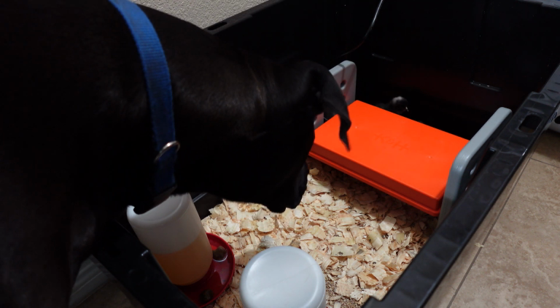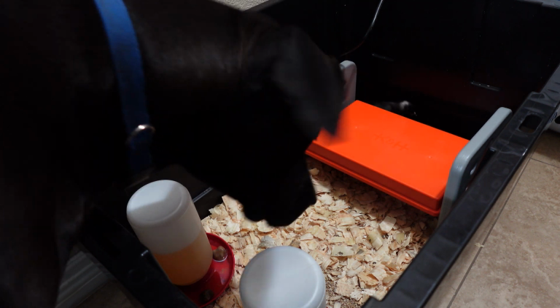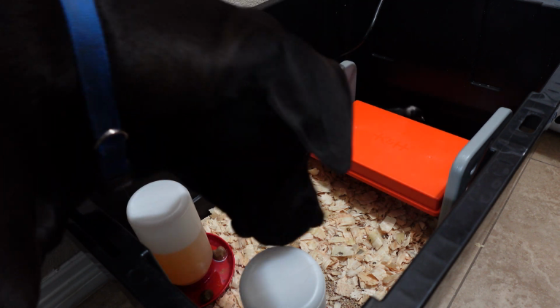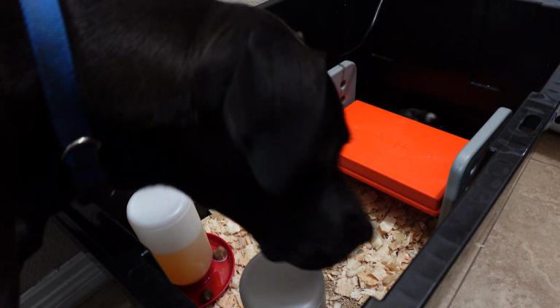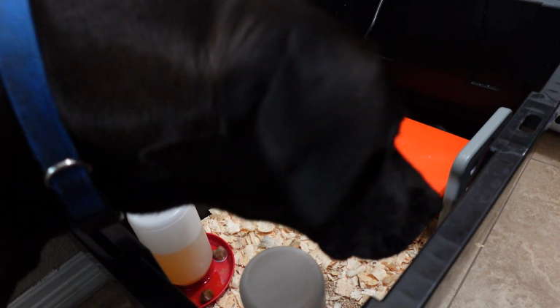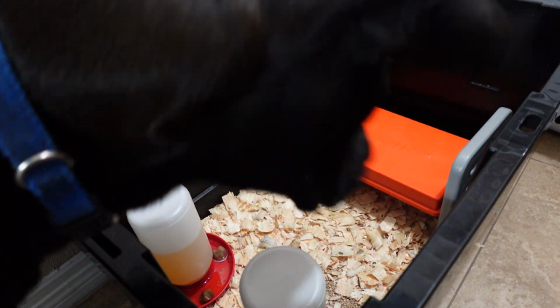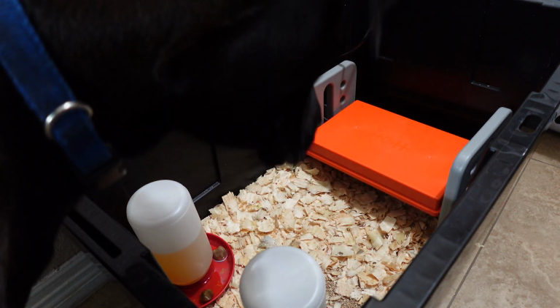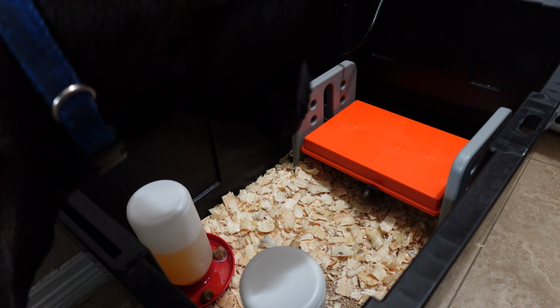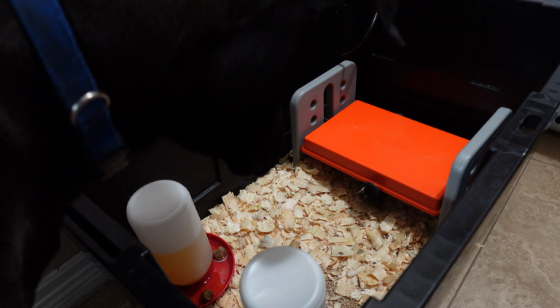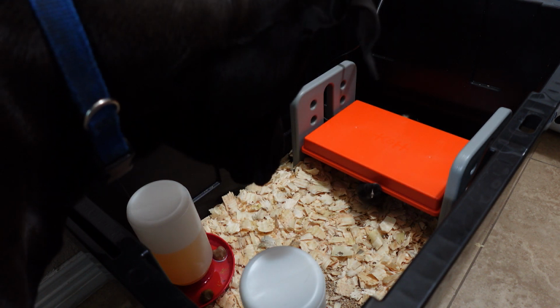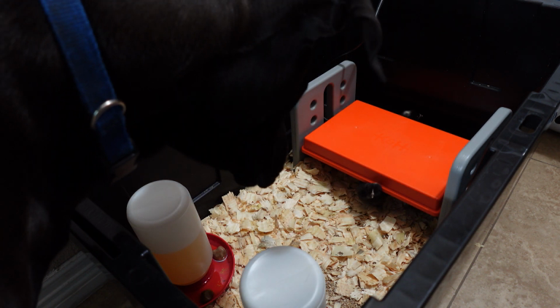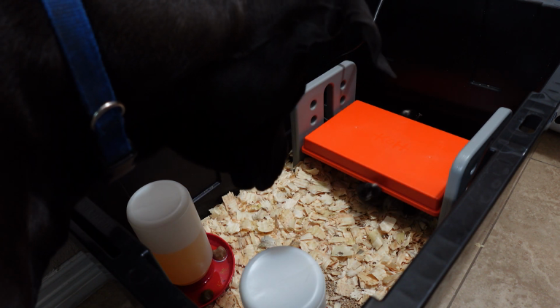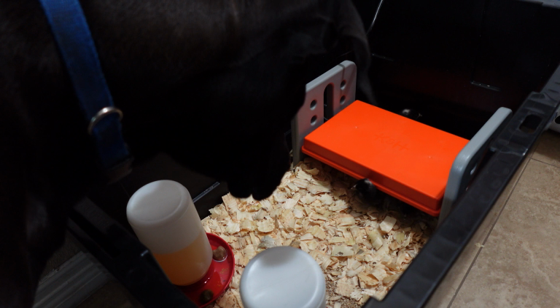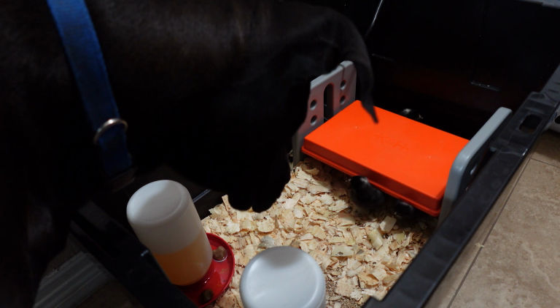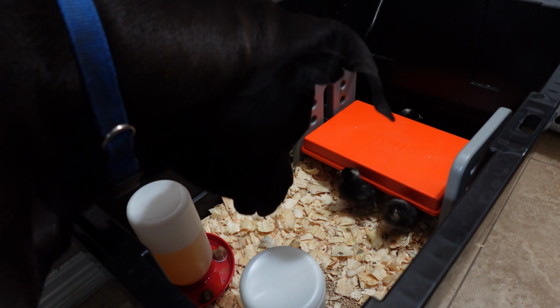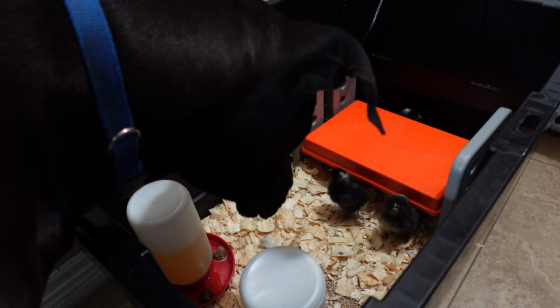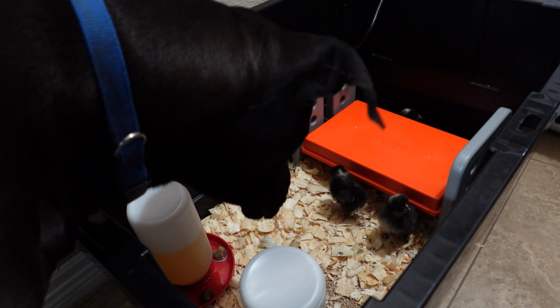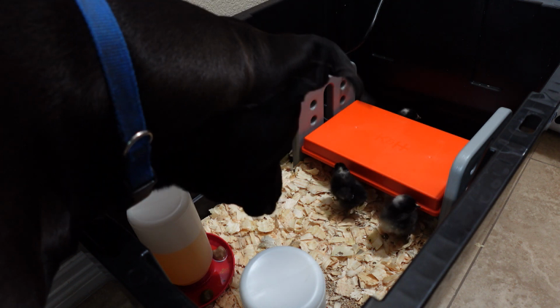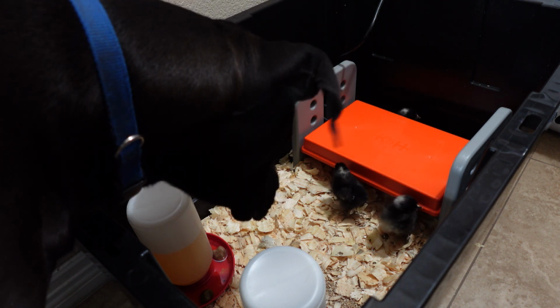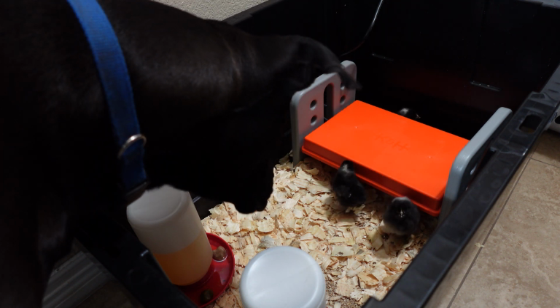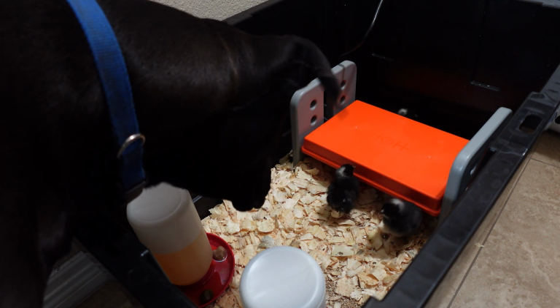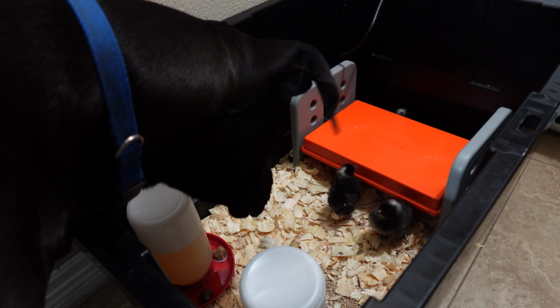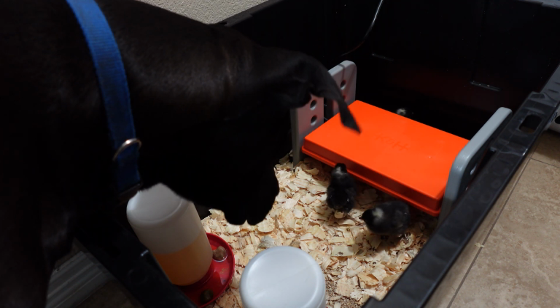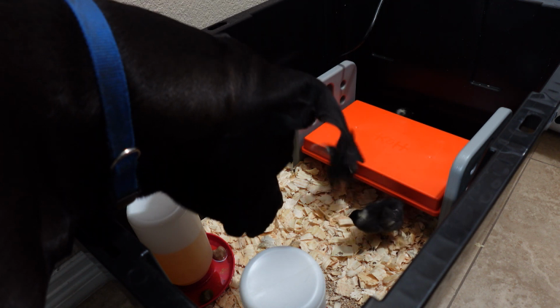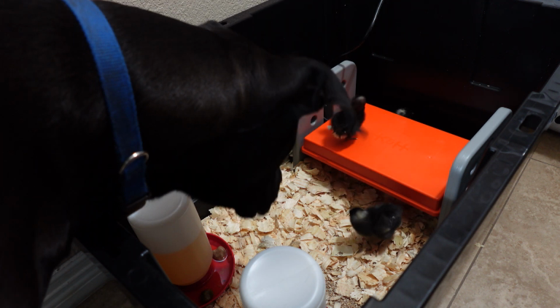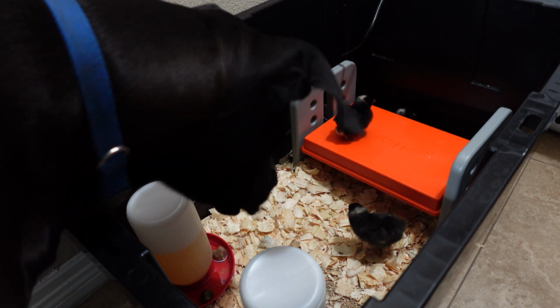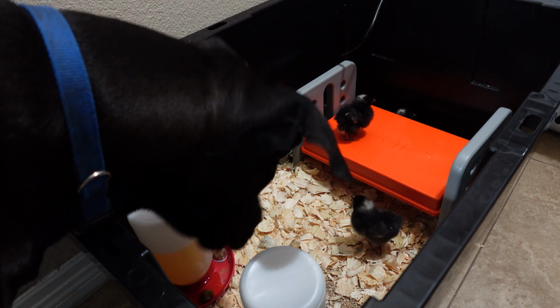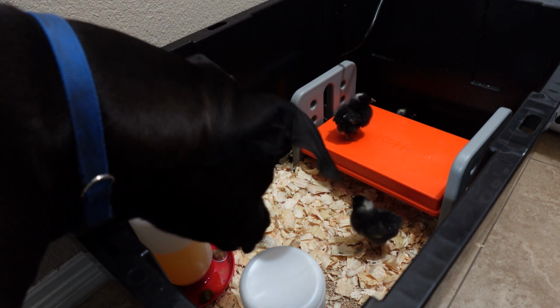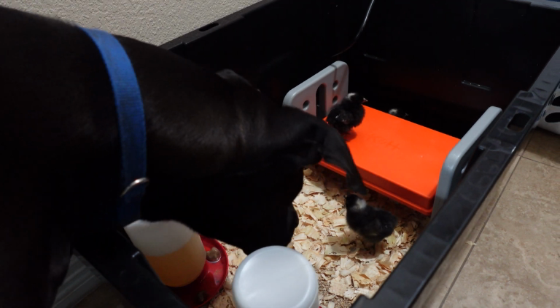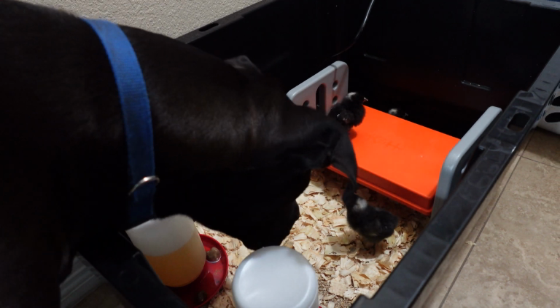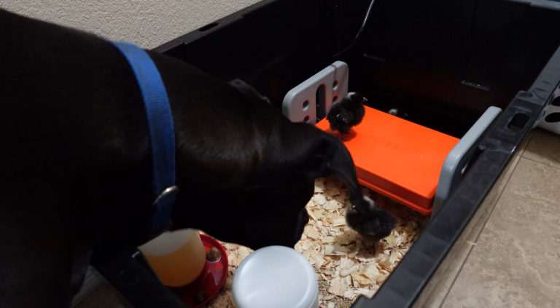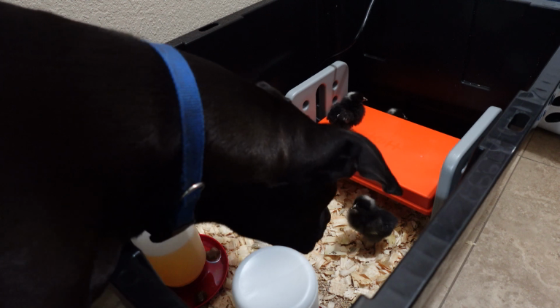Wyatt is still very curious with him, but he's been very good. He's not growling at him or anything — he's just sniffing.